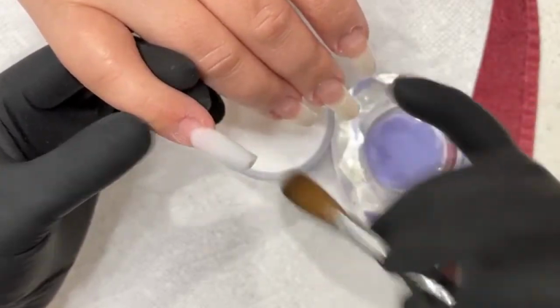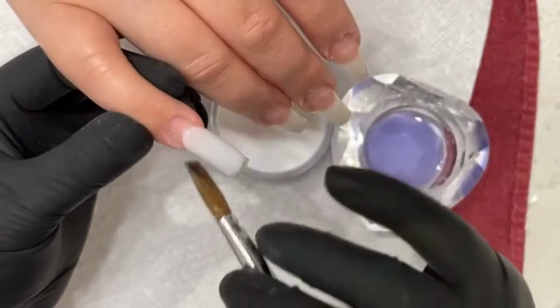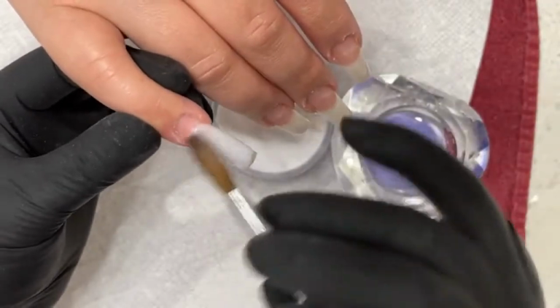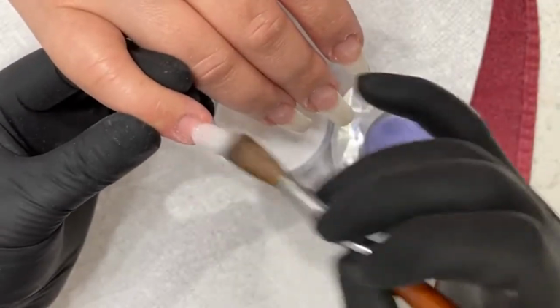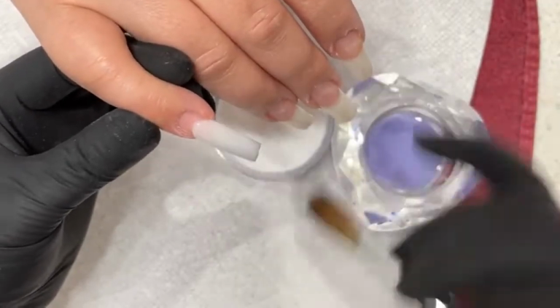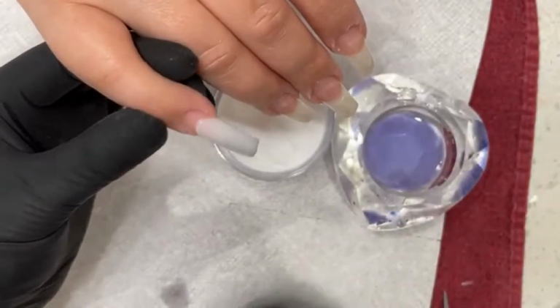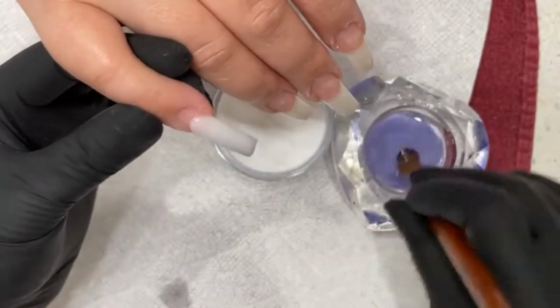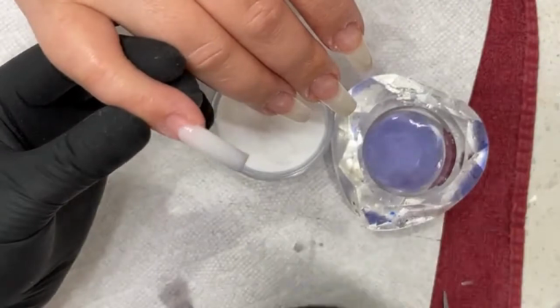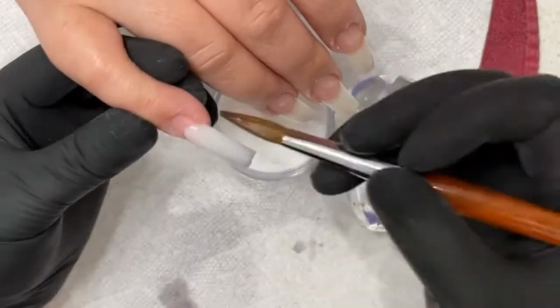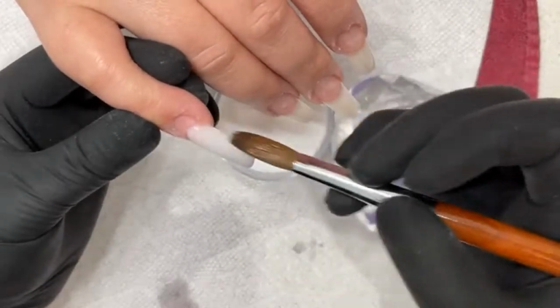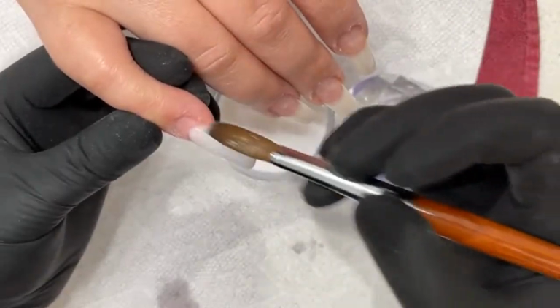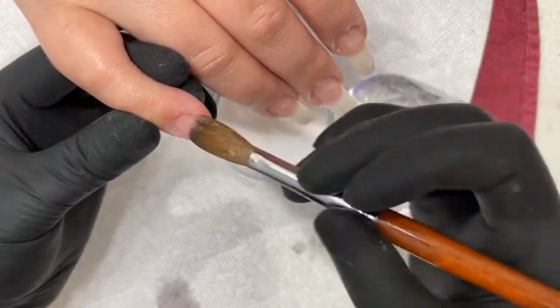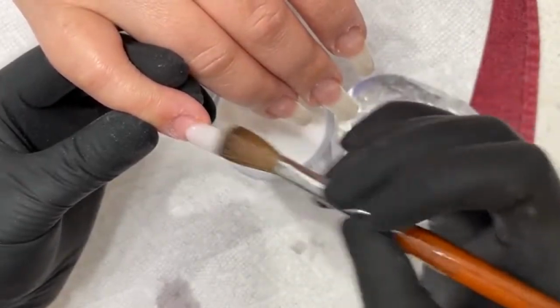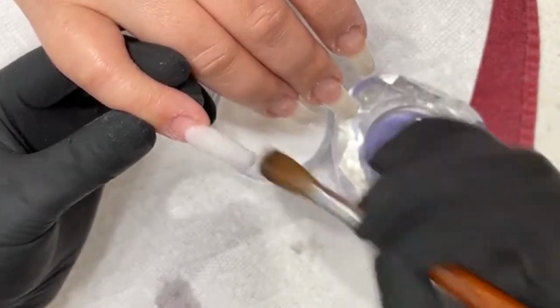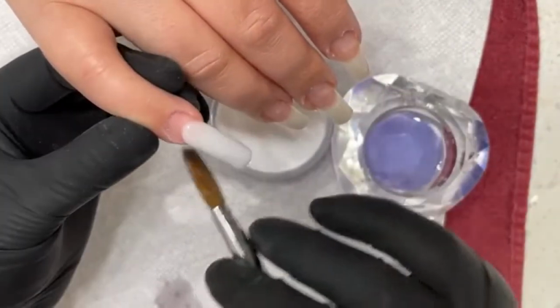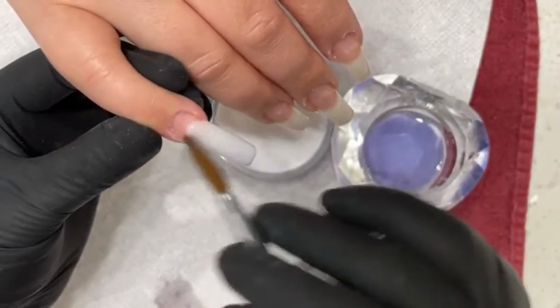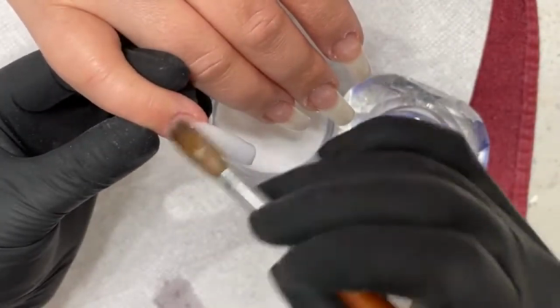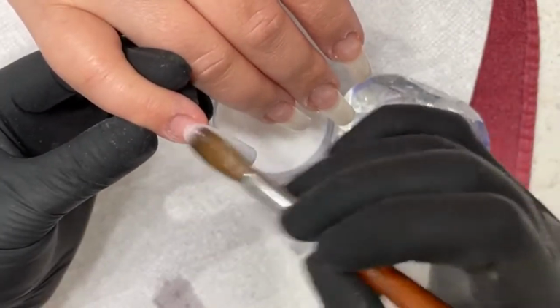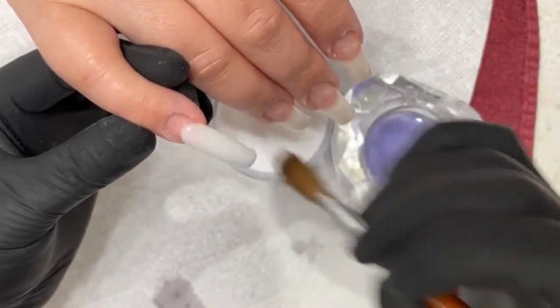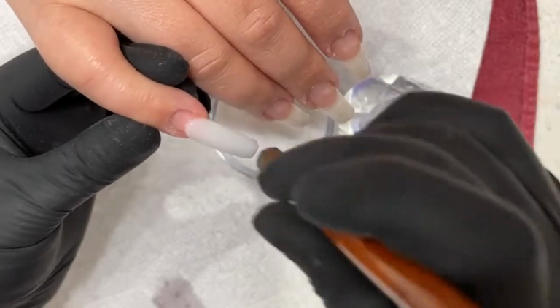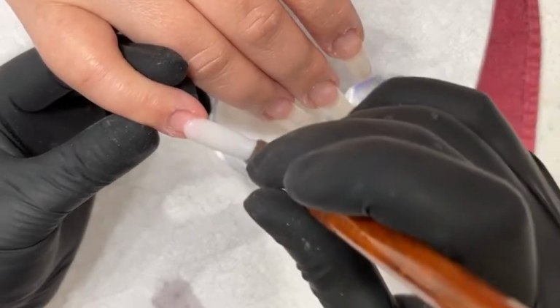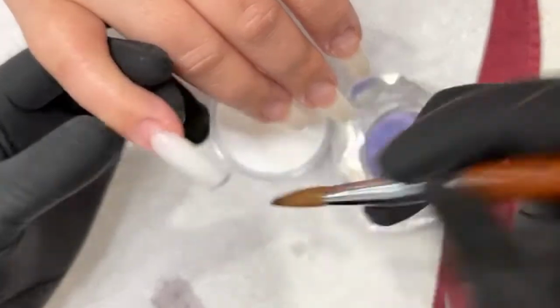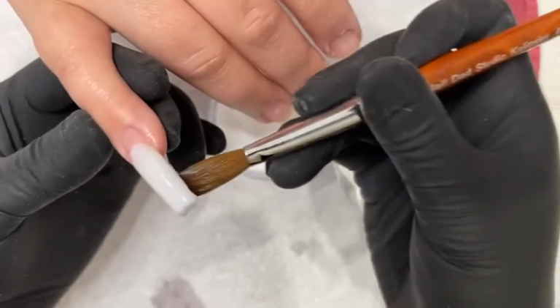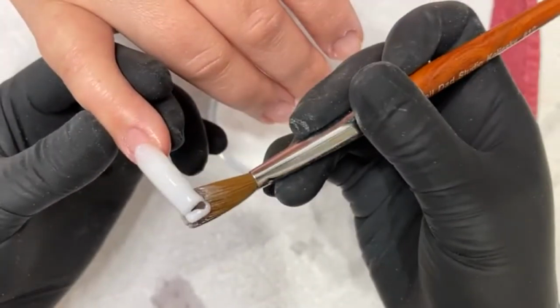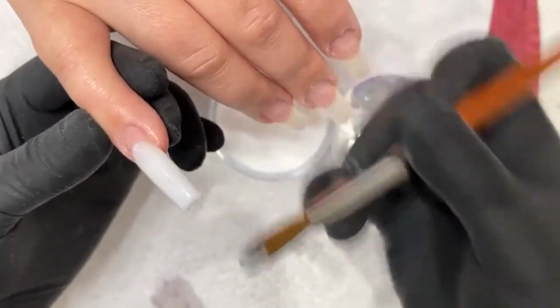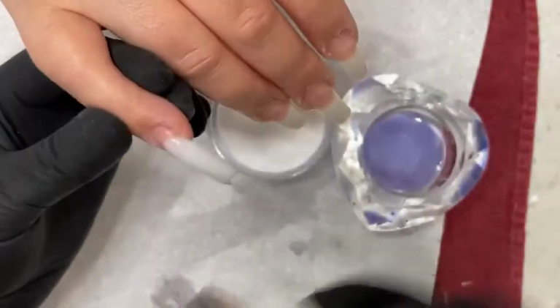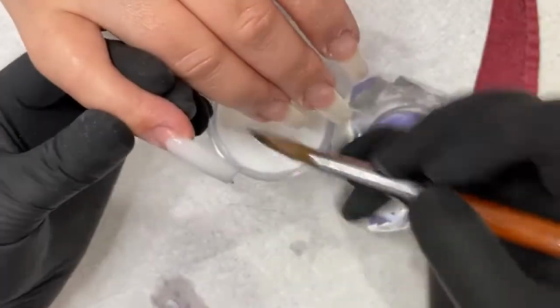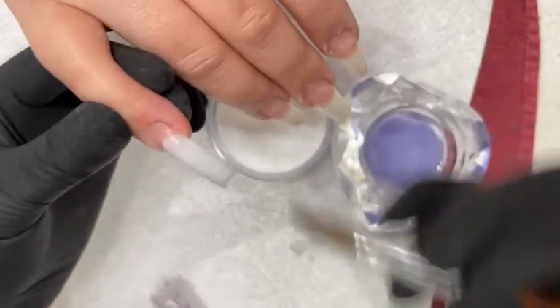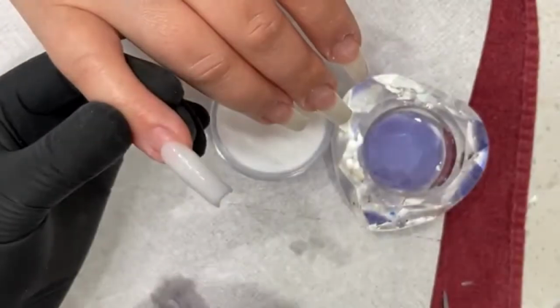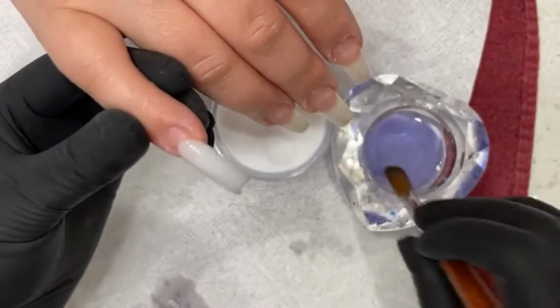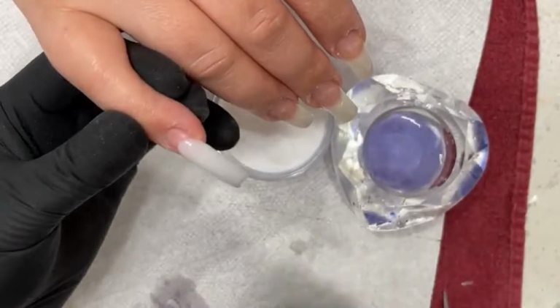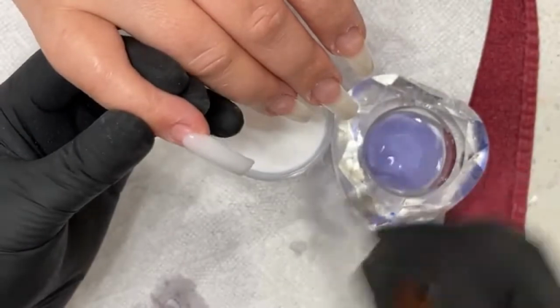I'm going for a taper look, so I'm gonna make sure I wait for the product to dry a little bit more before I start shaping it. I want to taper, taper, taper. I don't want to coffin. If I wanted to coffin it, I would be bringing the sides in a lot more, but I want a nice taper.